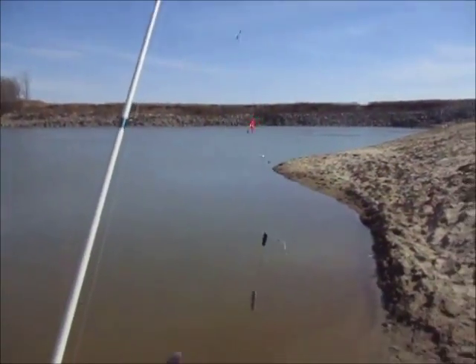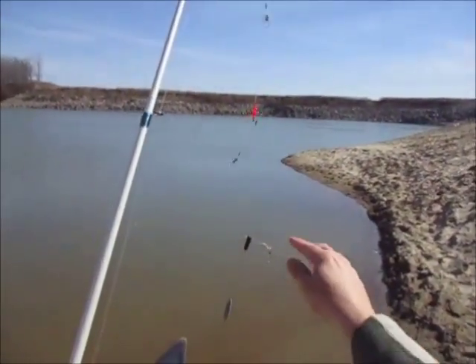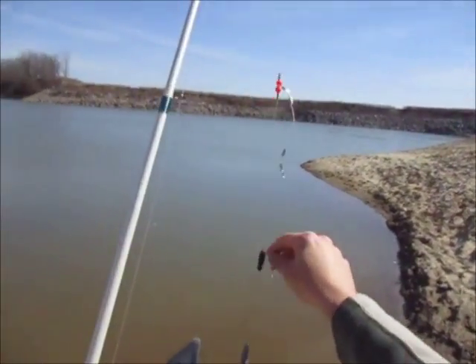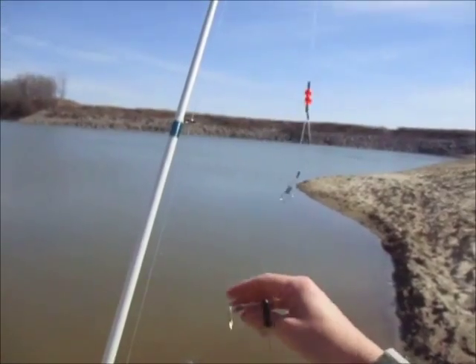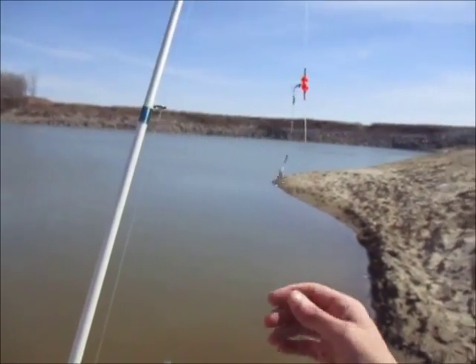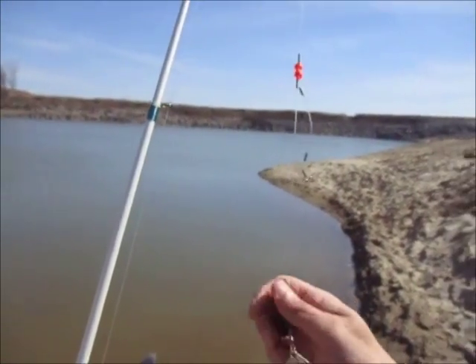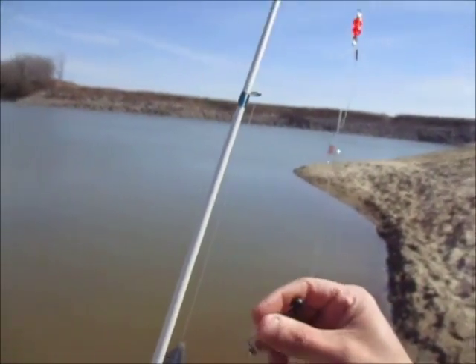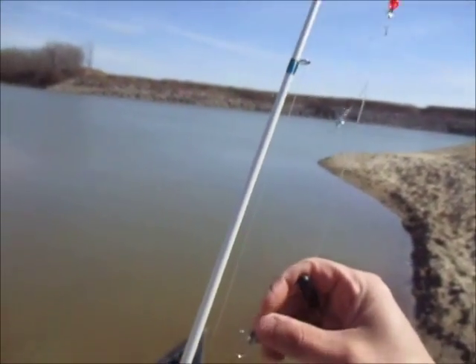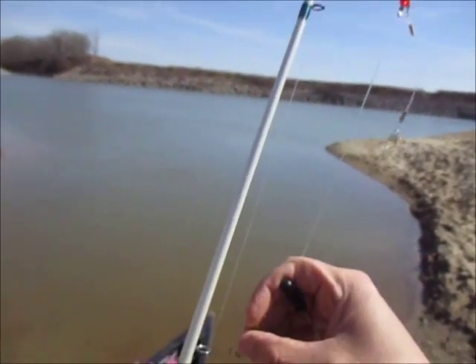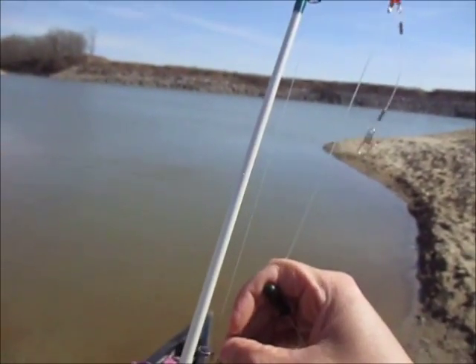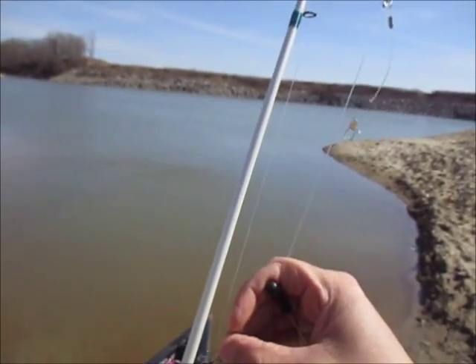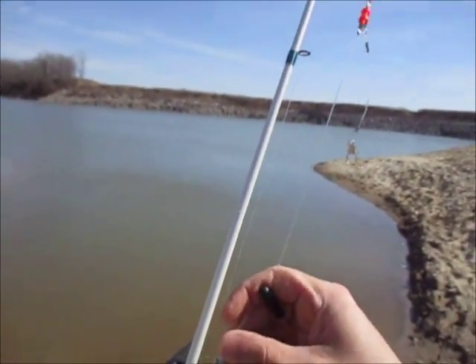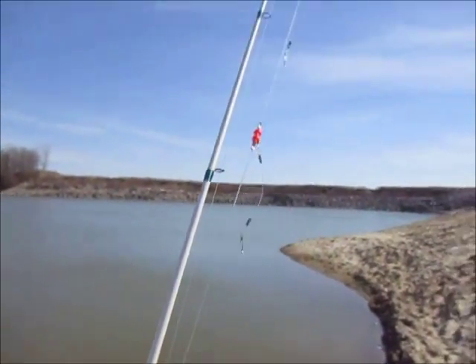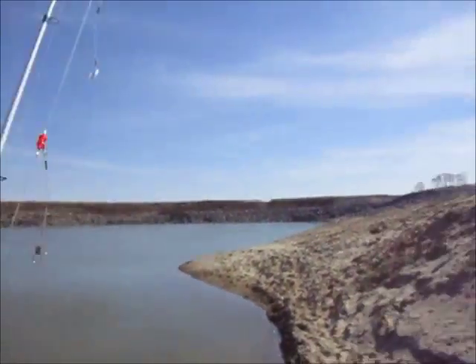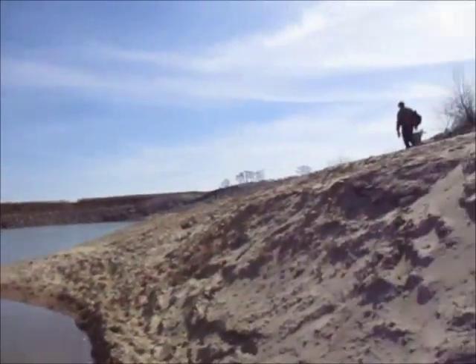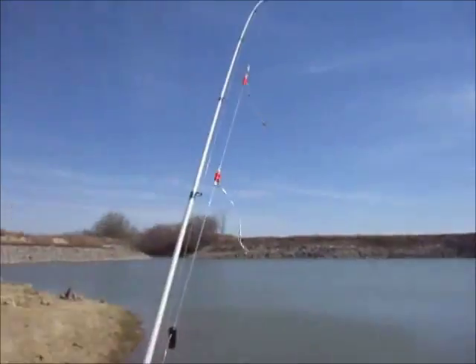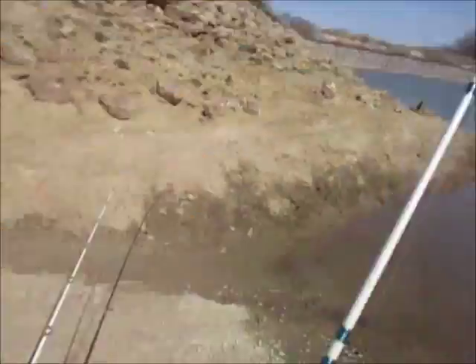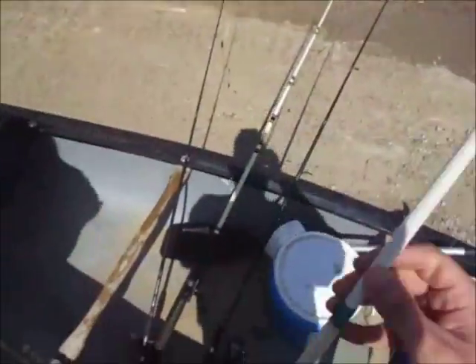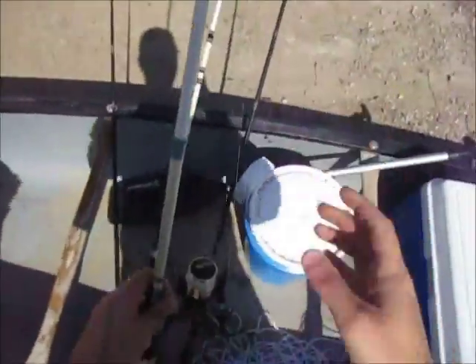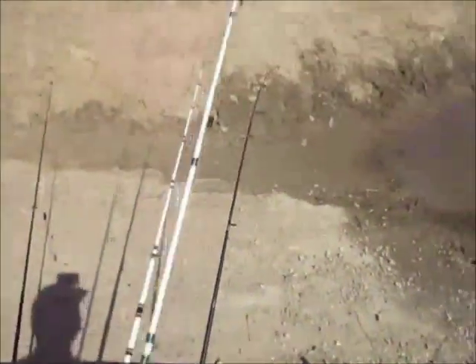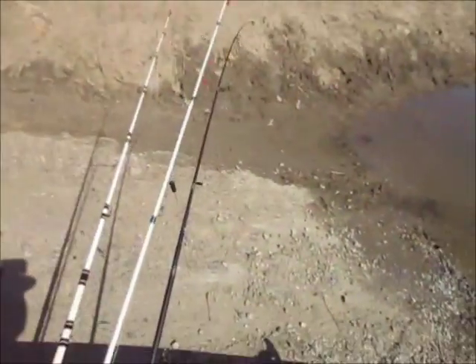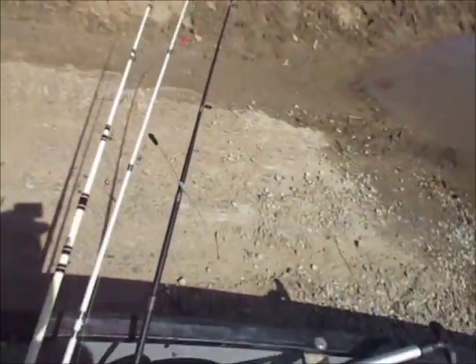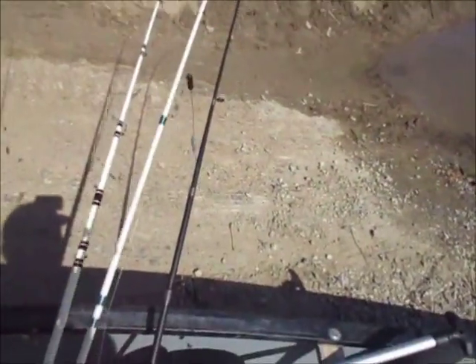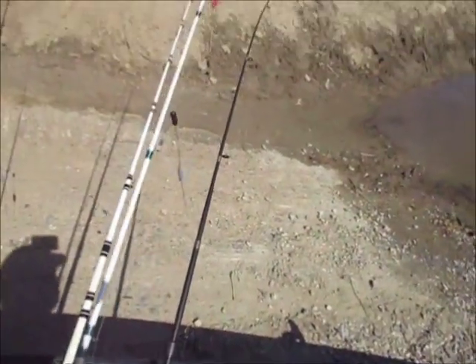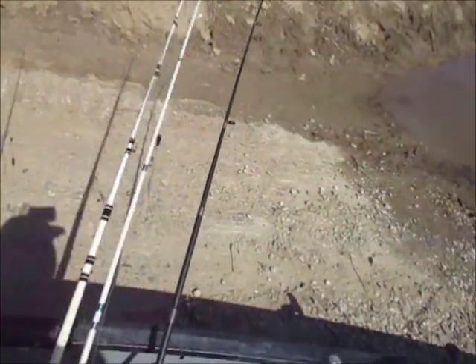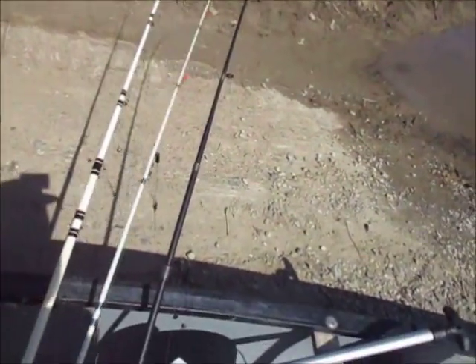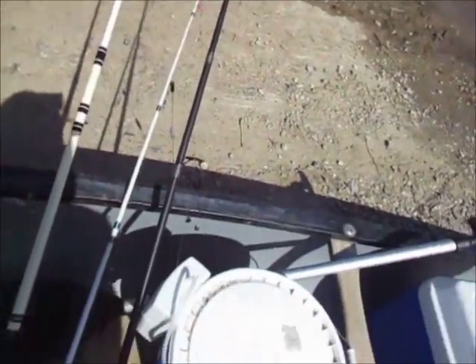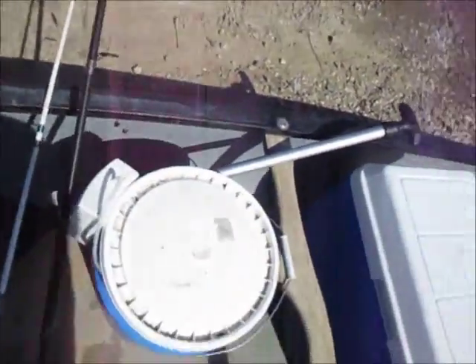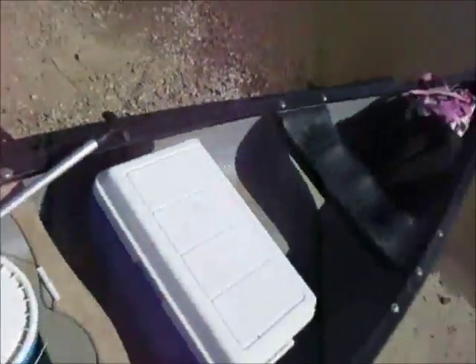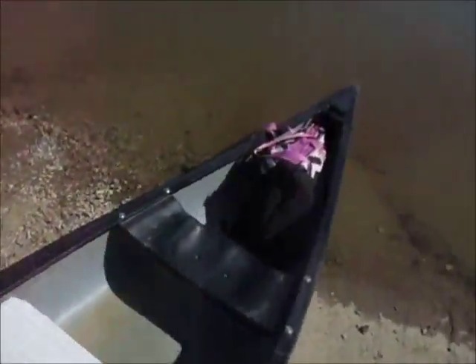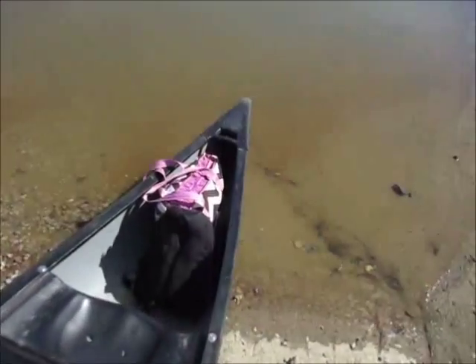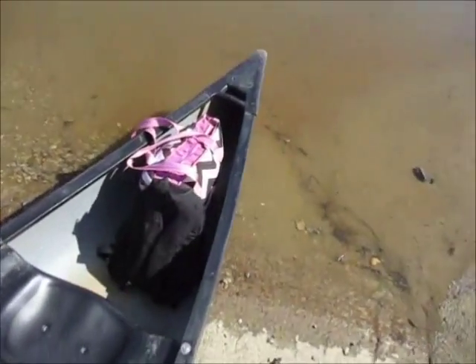So those are your two different types of walleye rigs to use during those months, as I mentioned, for real deep water to prevent you from getting hung up. We're going to try them out here in a minute and see how good we do.